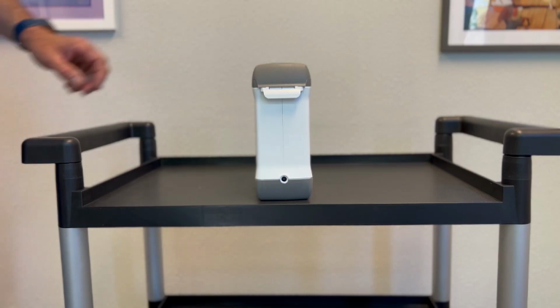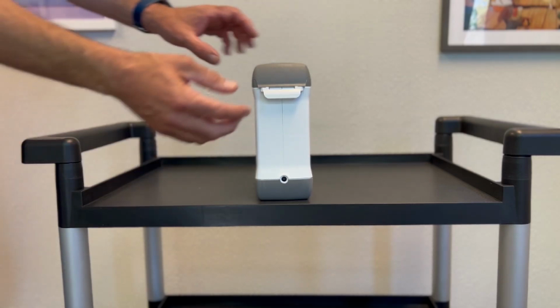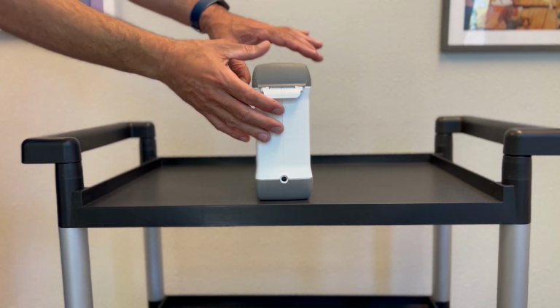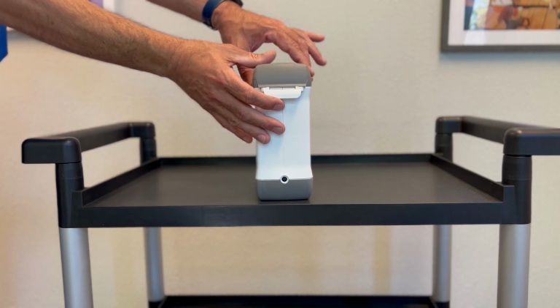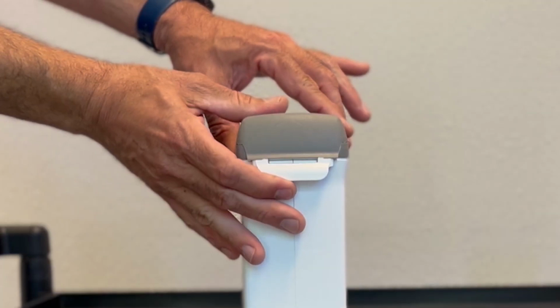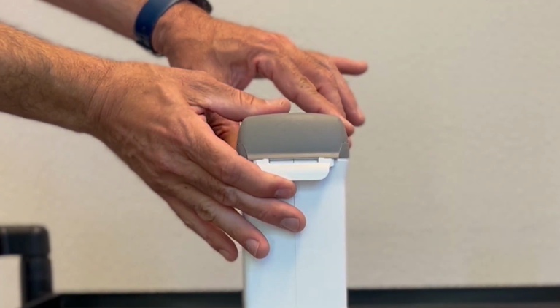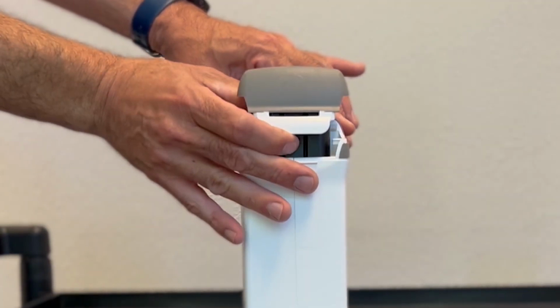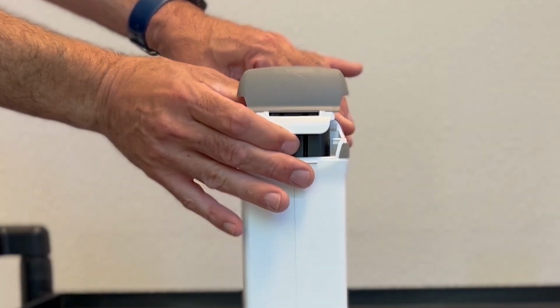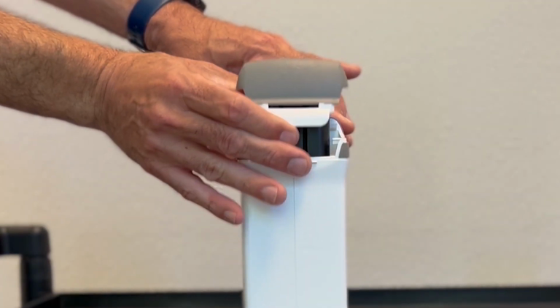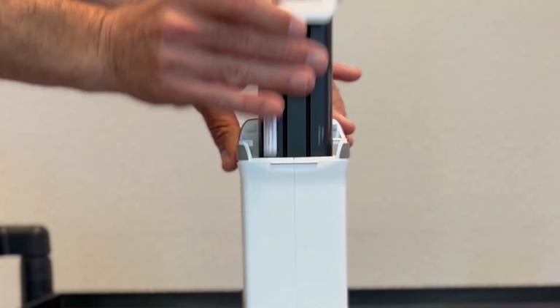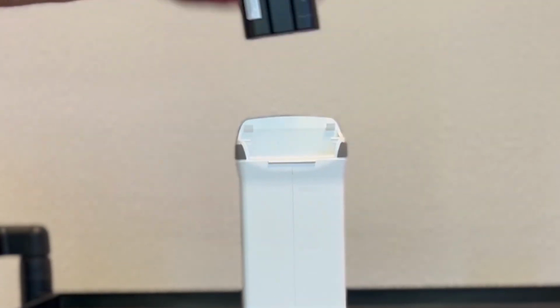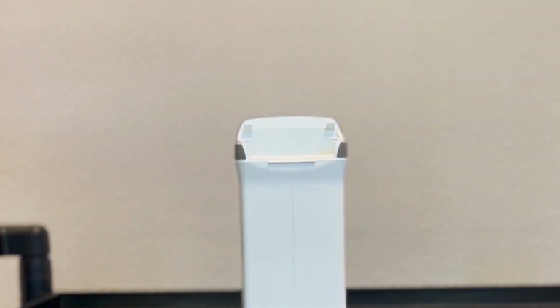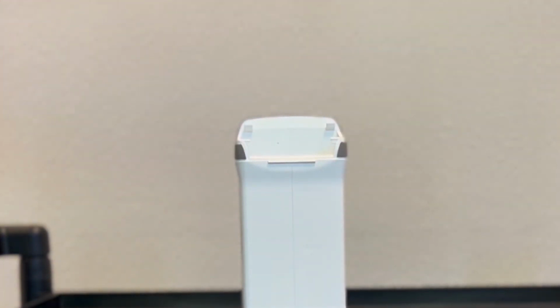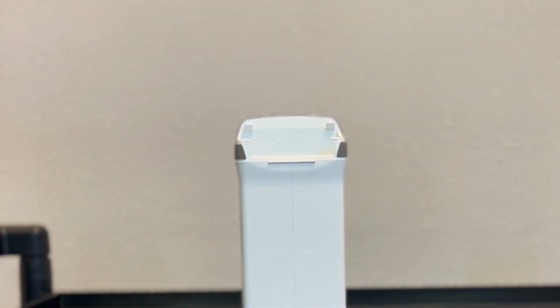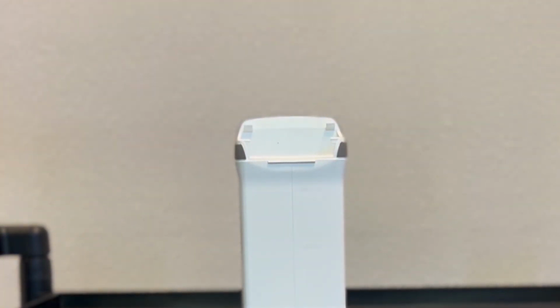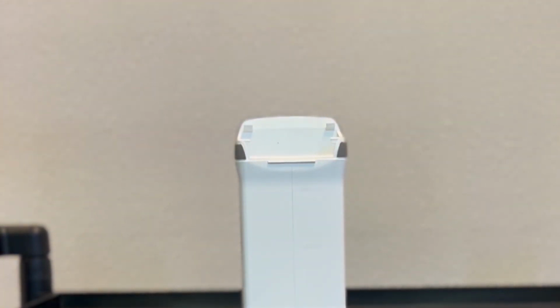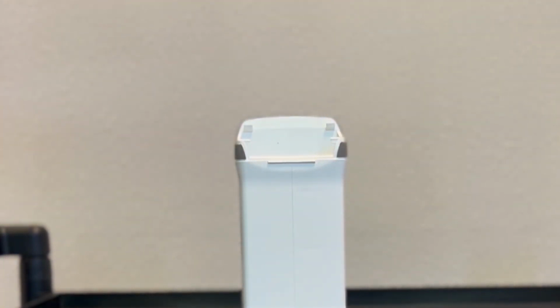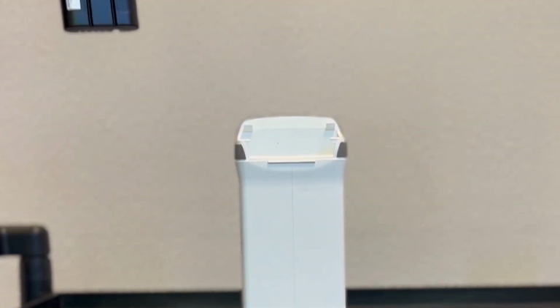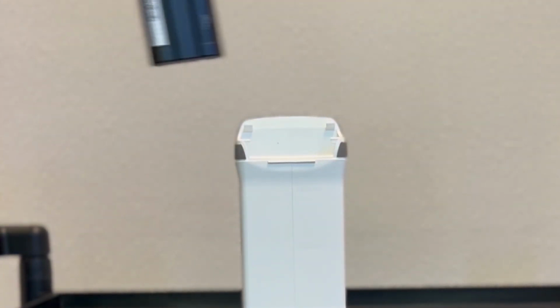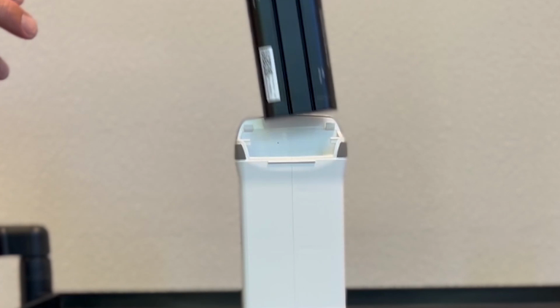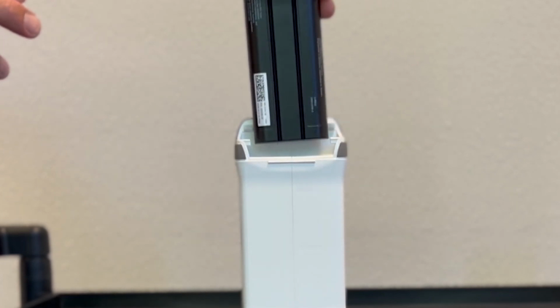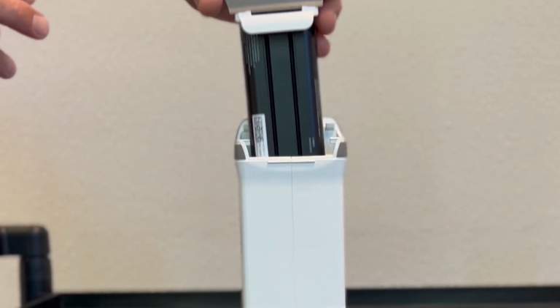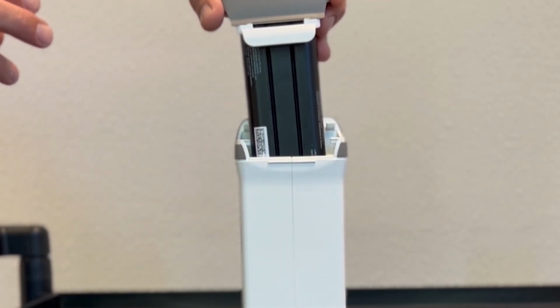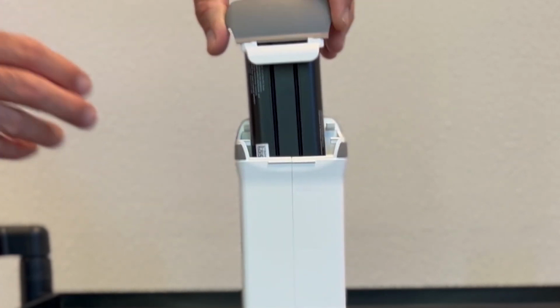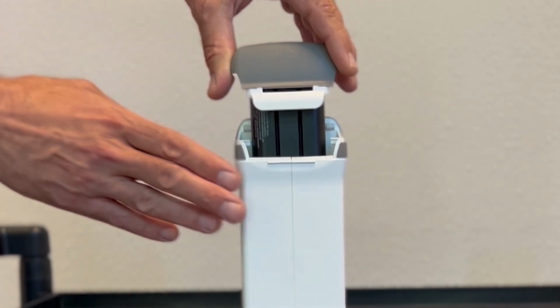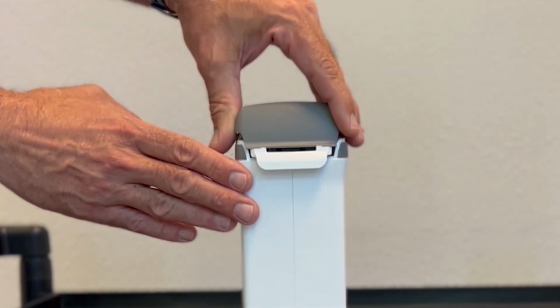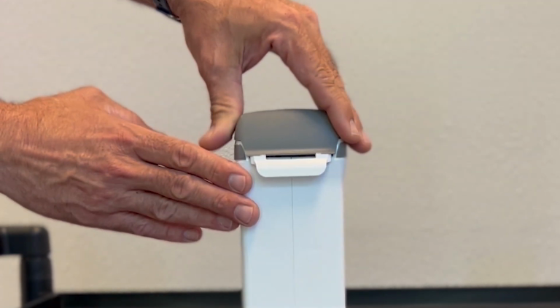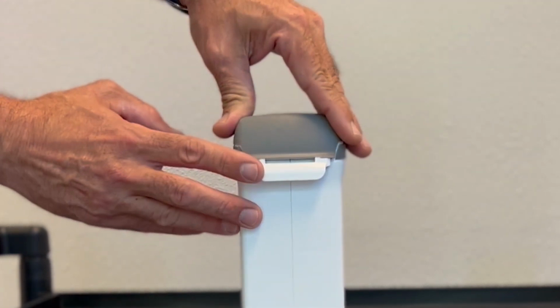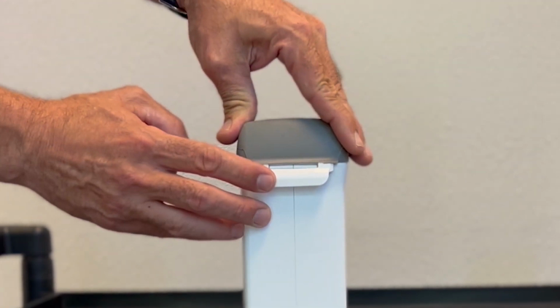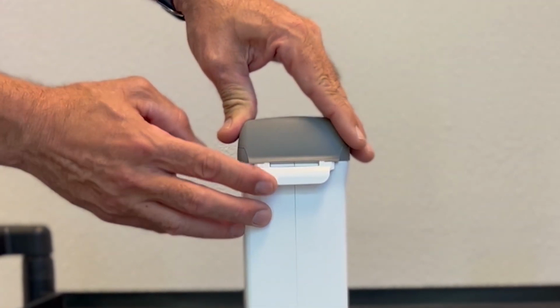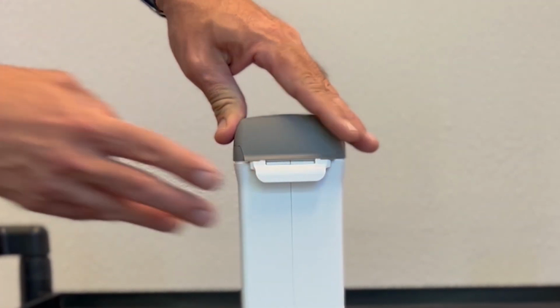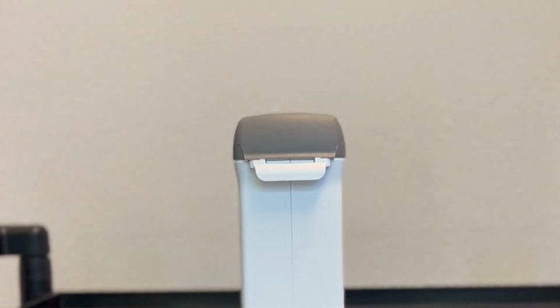To remove the battery, pull up on the flap and pull the battery out. To reinstall the battery, slide it back in and secure the flap.